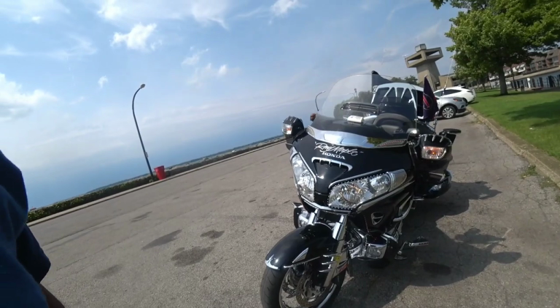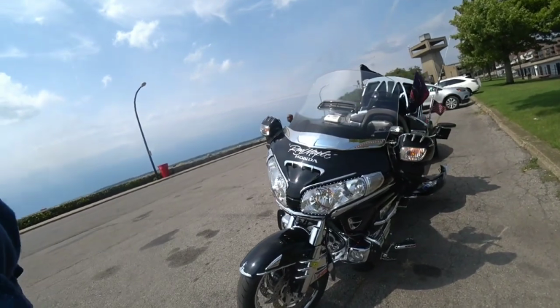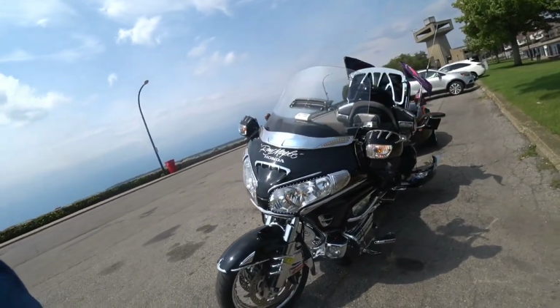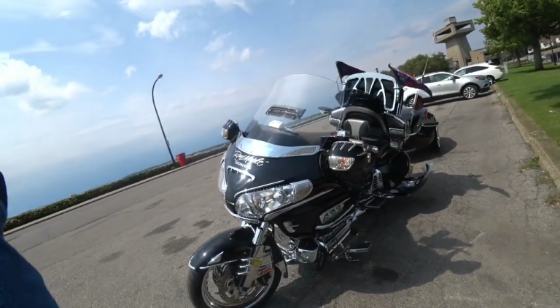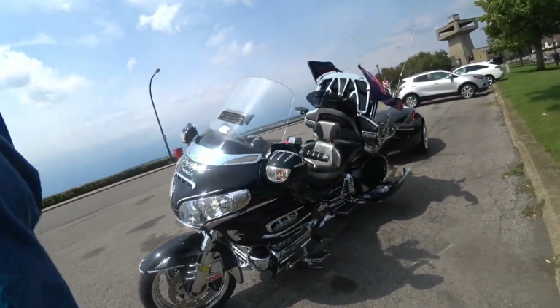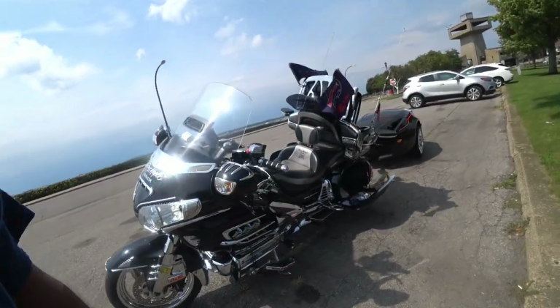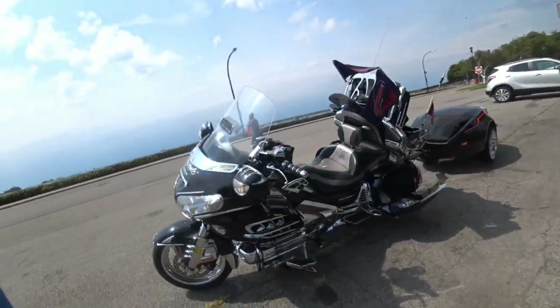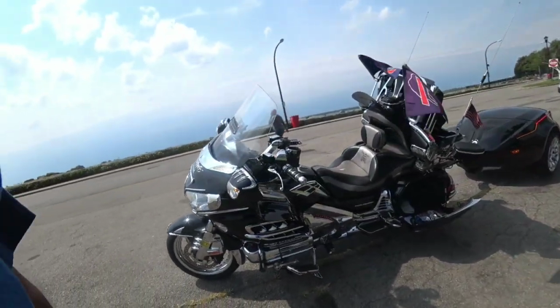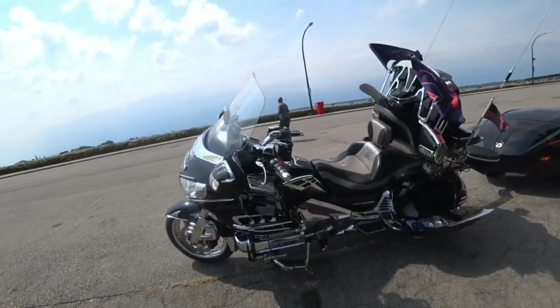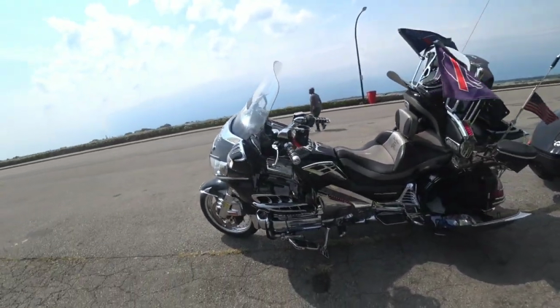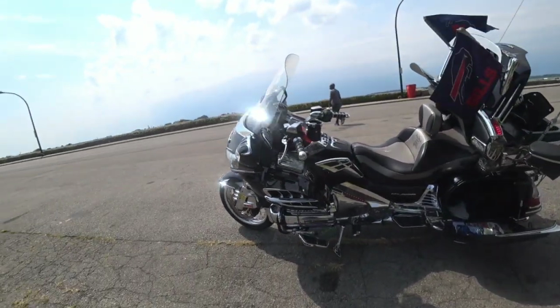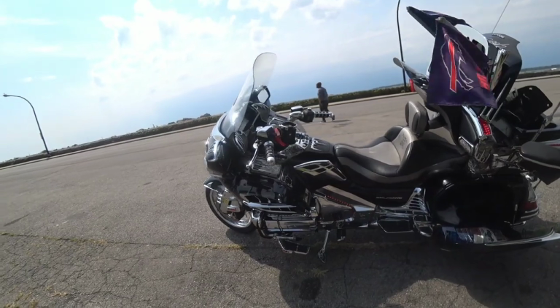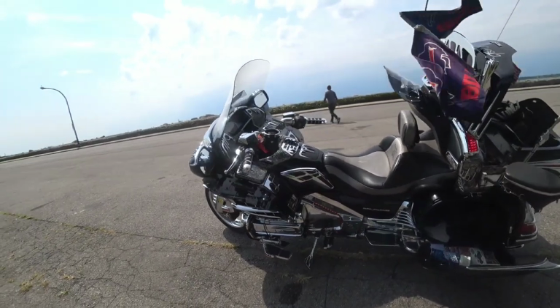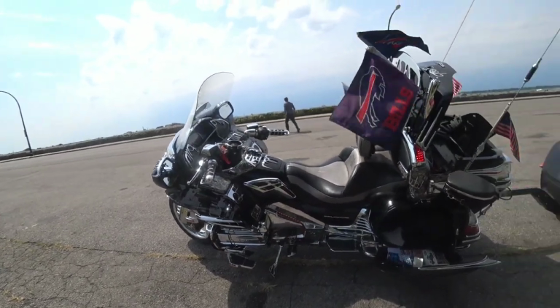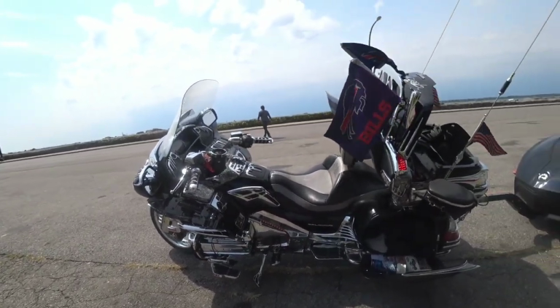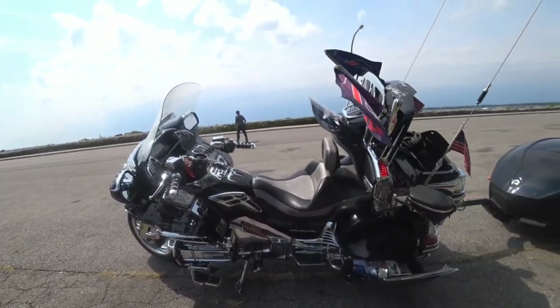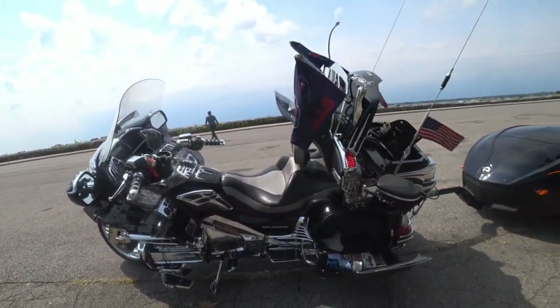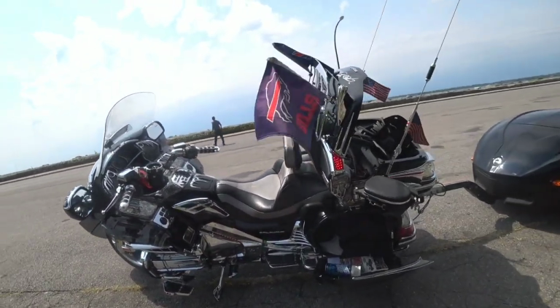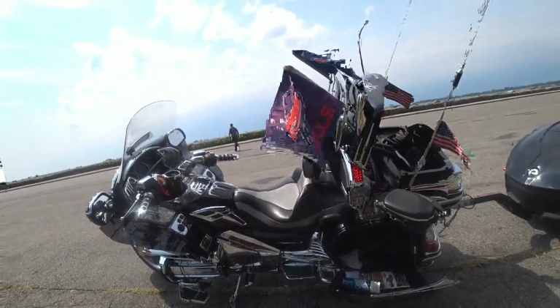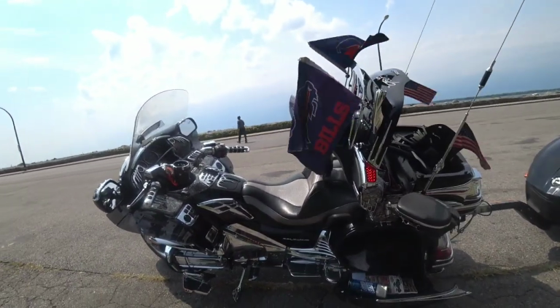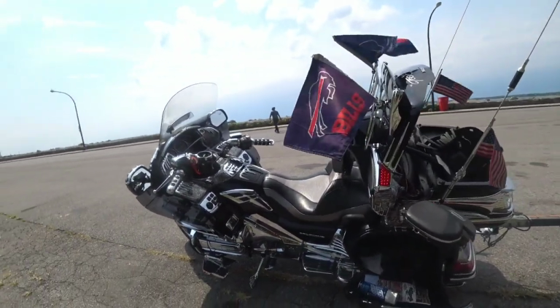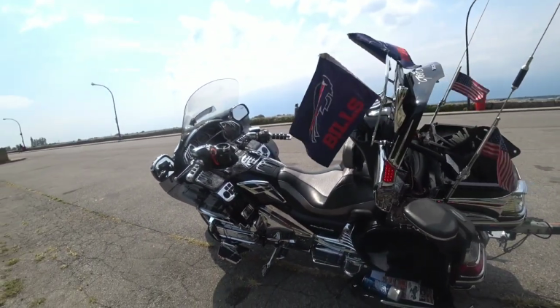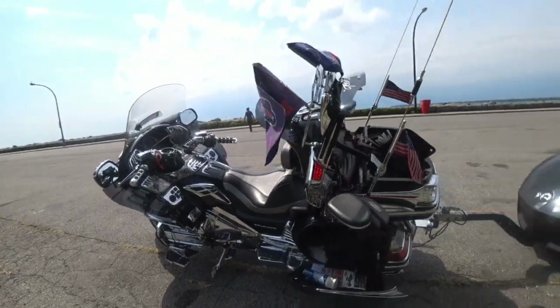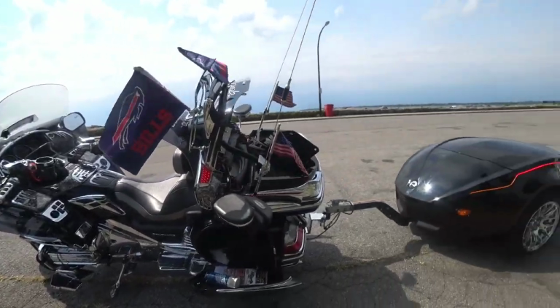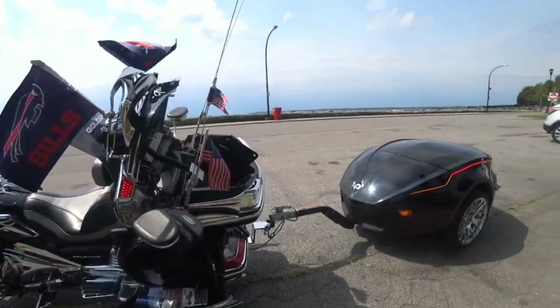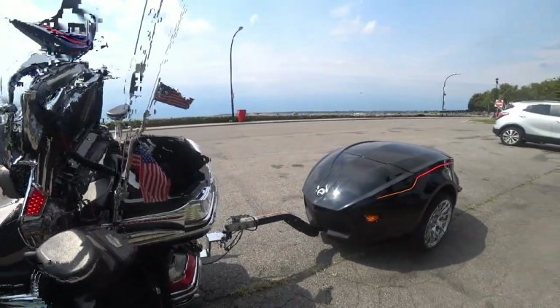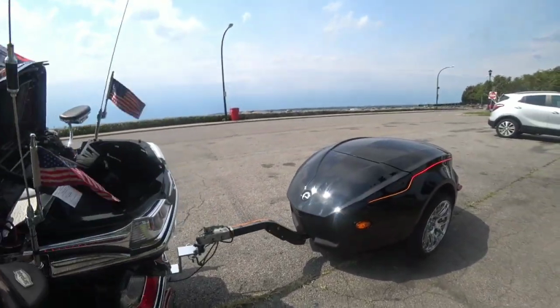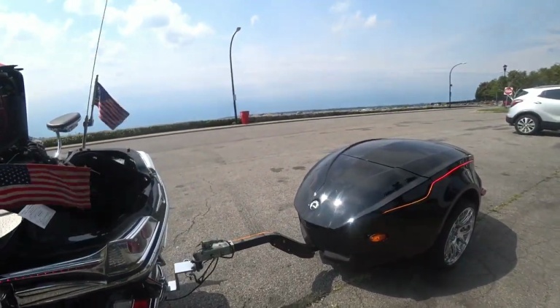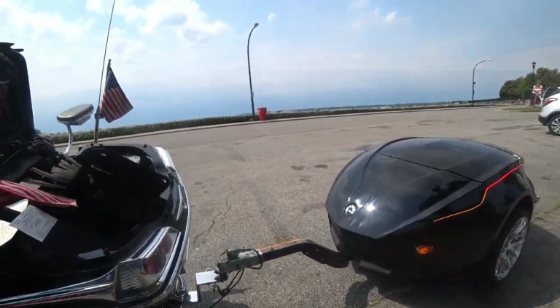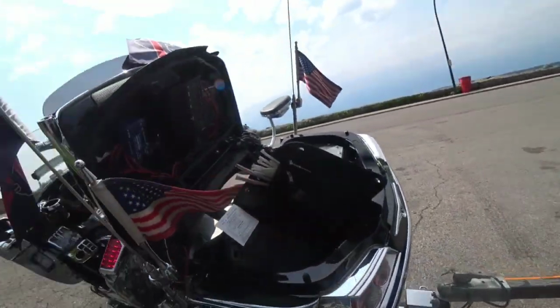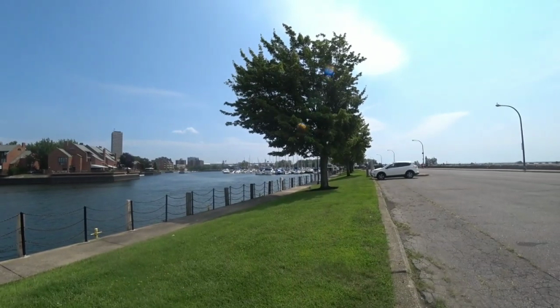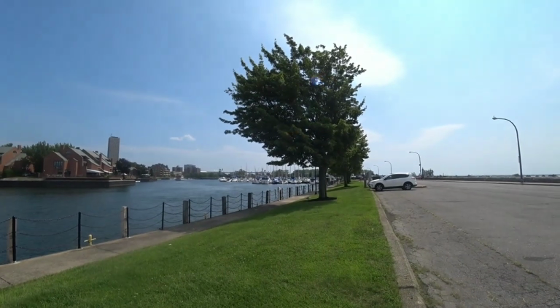Two of these GL1800 Goldwings. I will be making more videos — see you guys later in Knoxville, Tennessee. Alright, peace people, later.